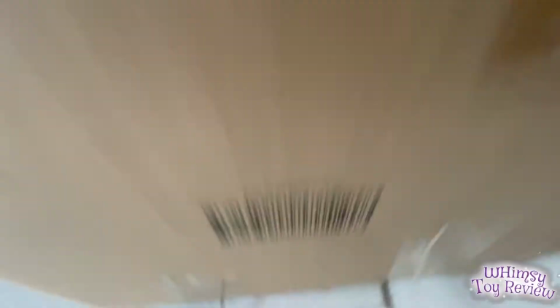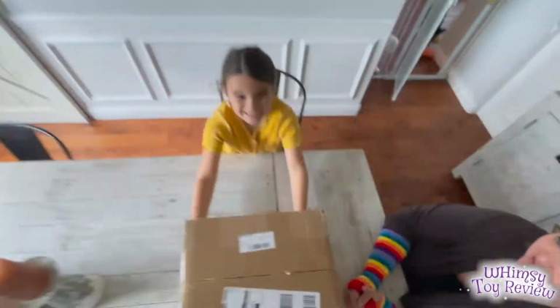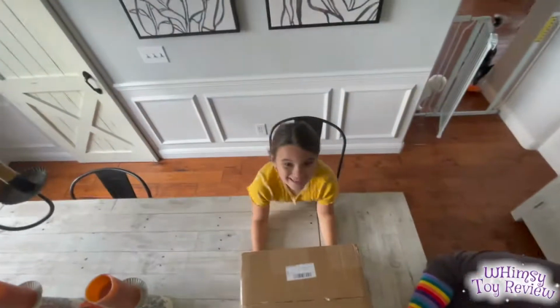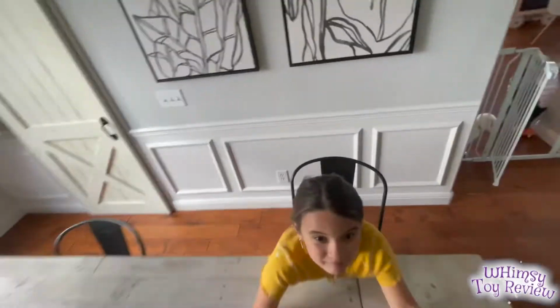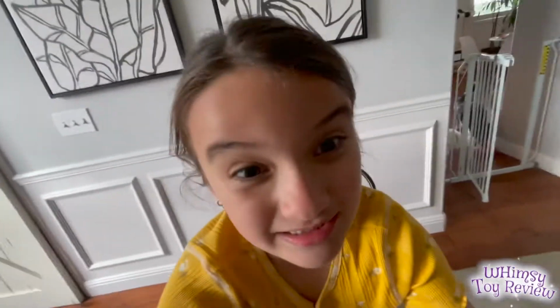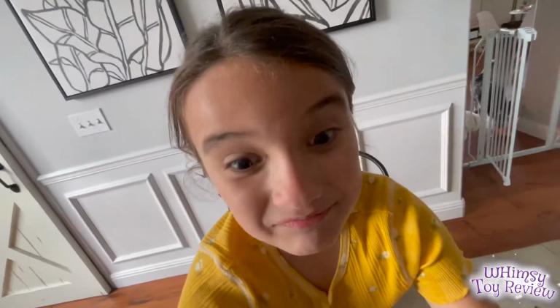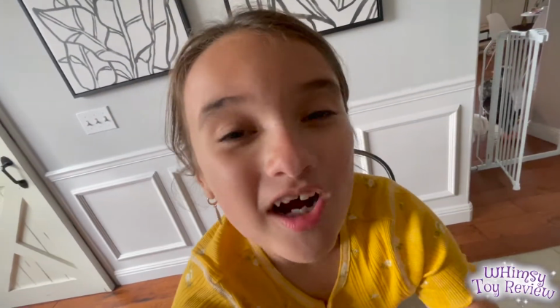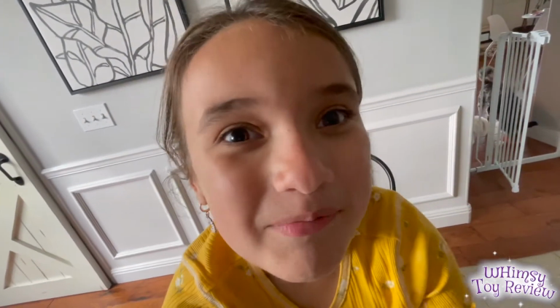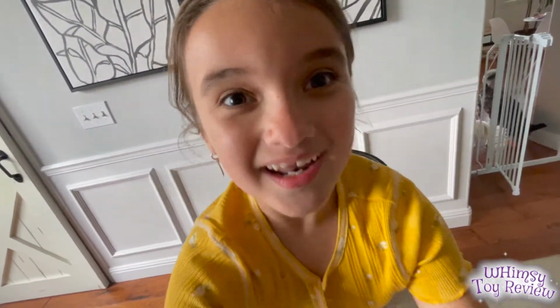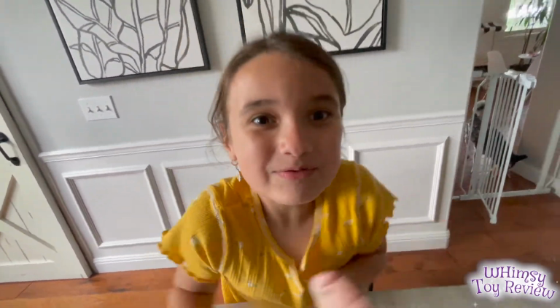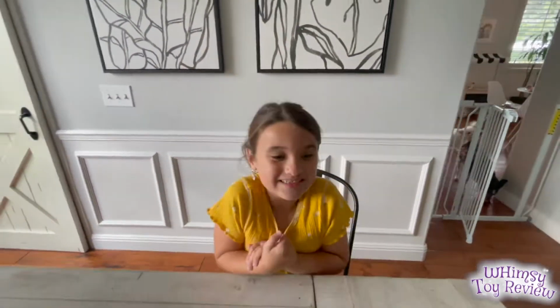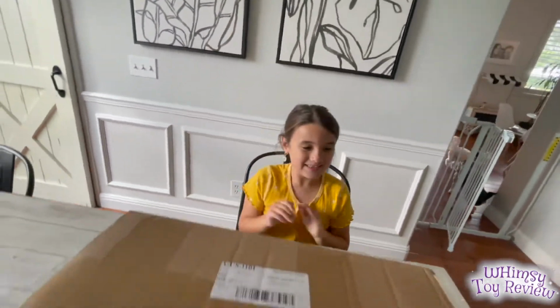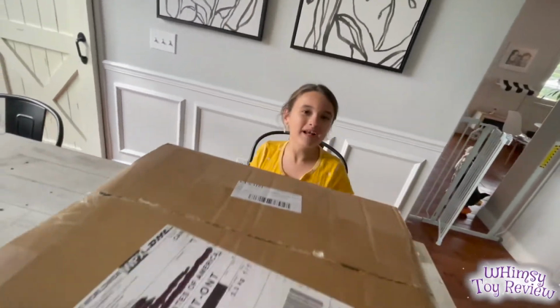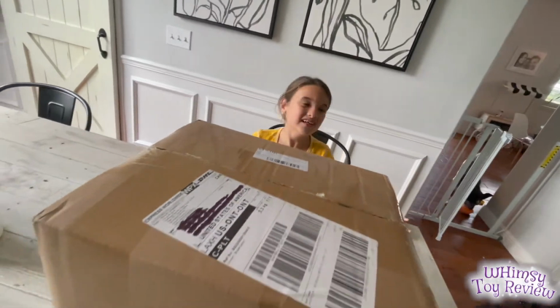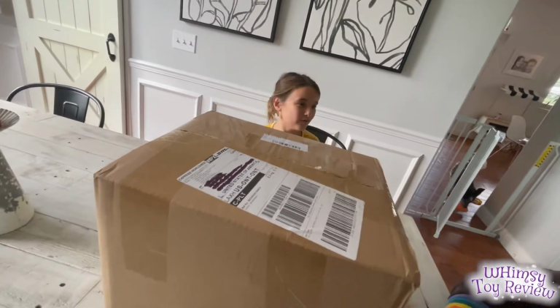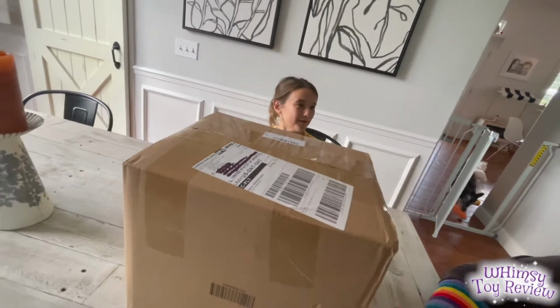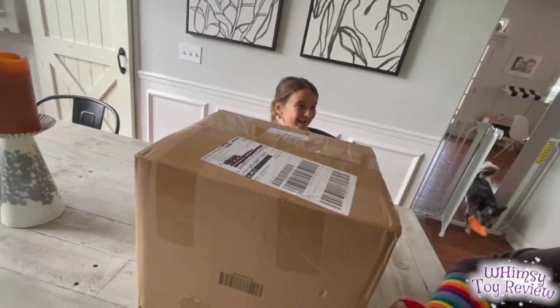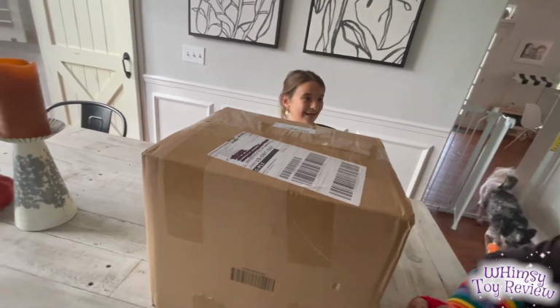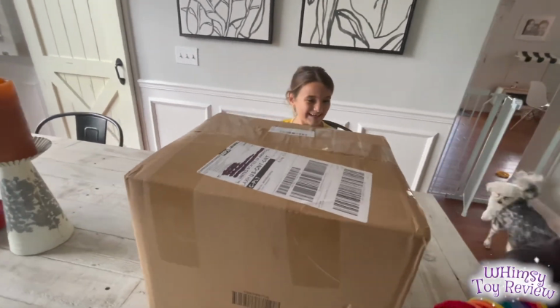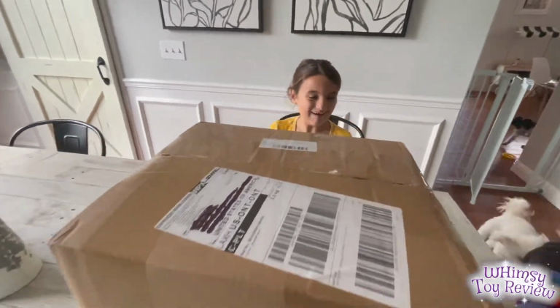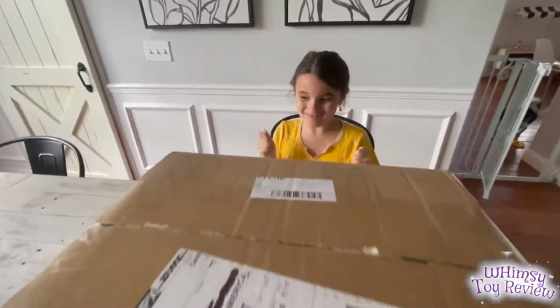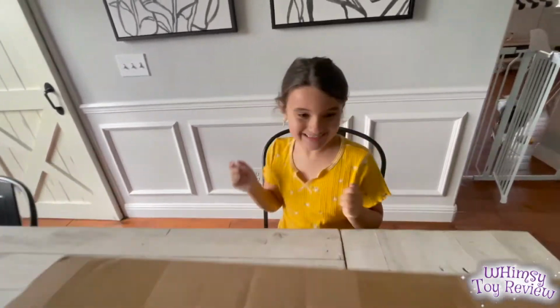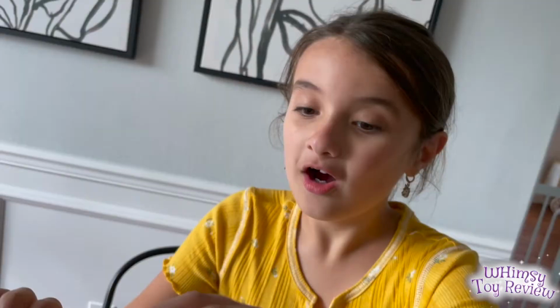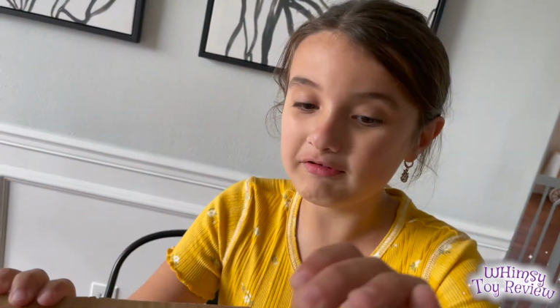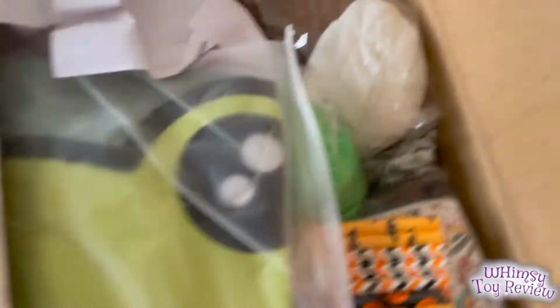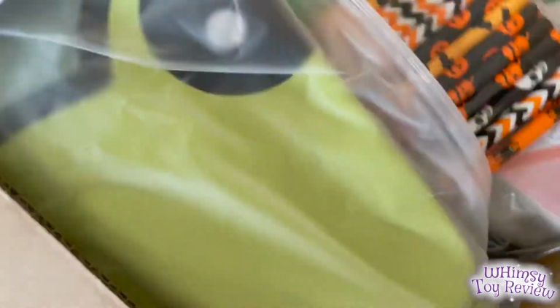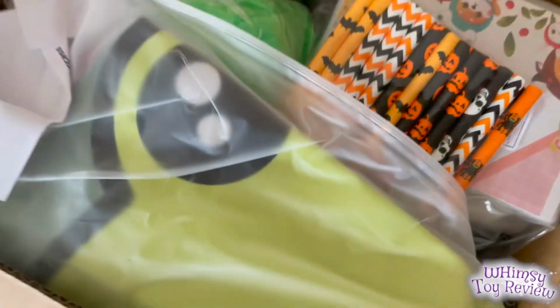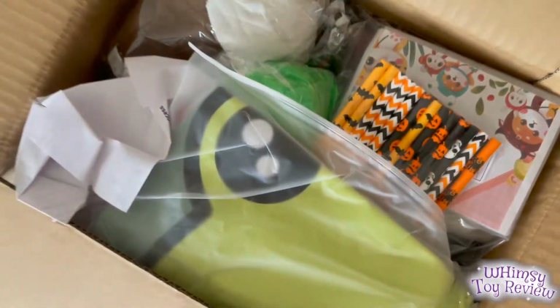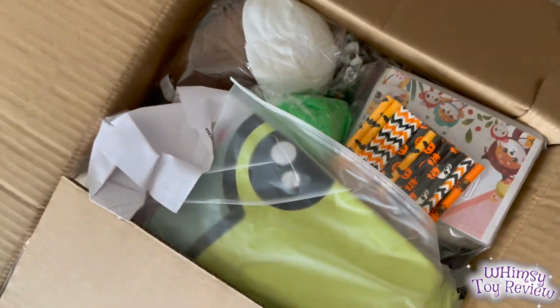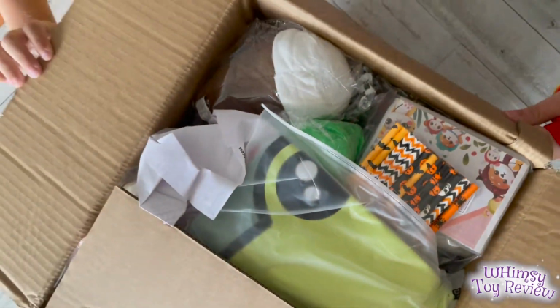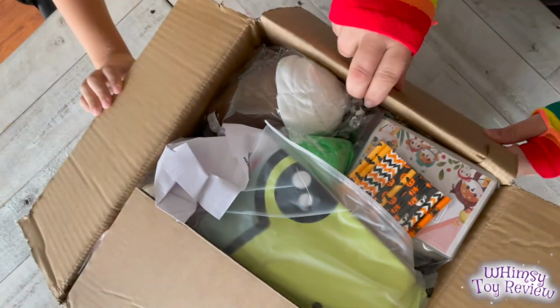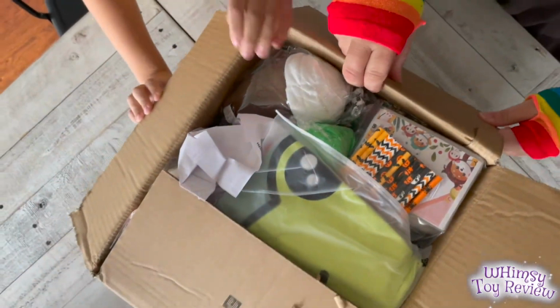Hi guys! Today we received a box from Shein and I'm so excited to open it! Do you want to open it? Let's go! We got our dogs a Halloween costume, if you're wondering what all of this is.